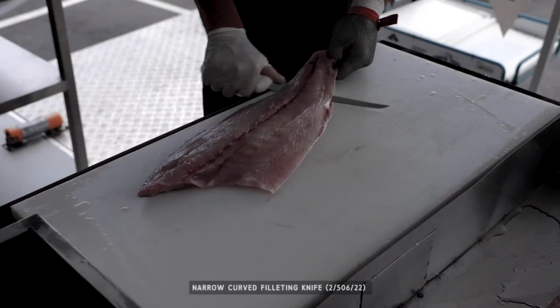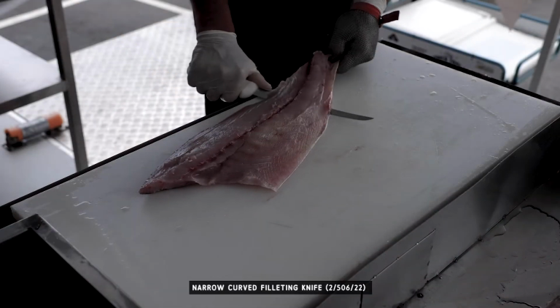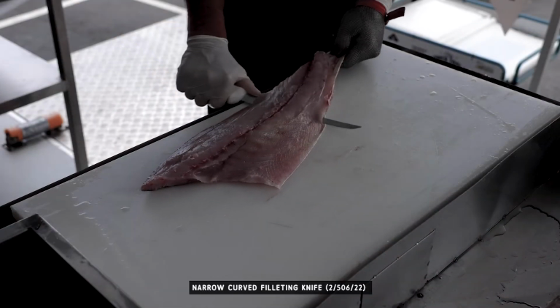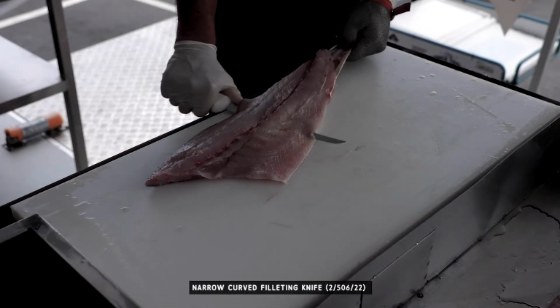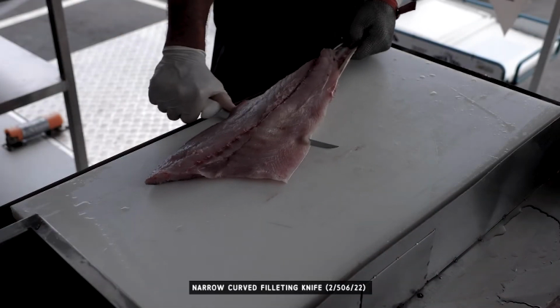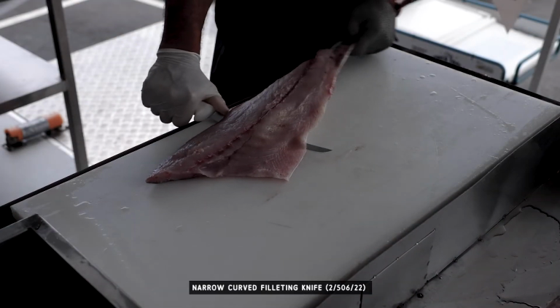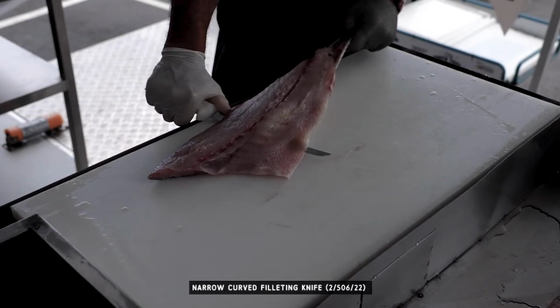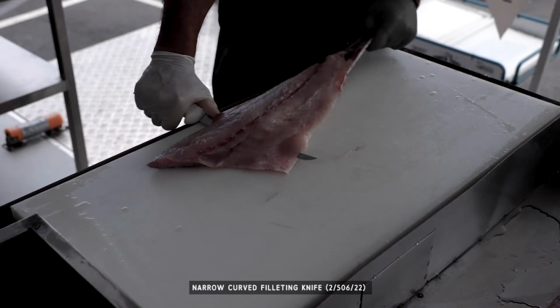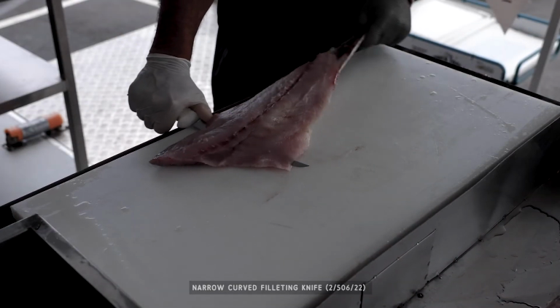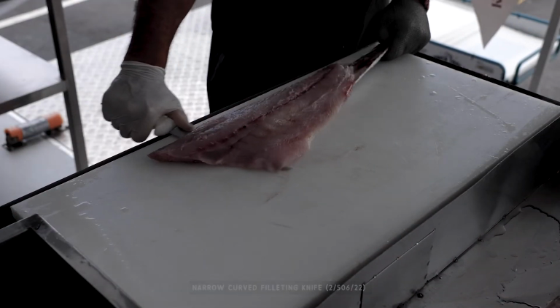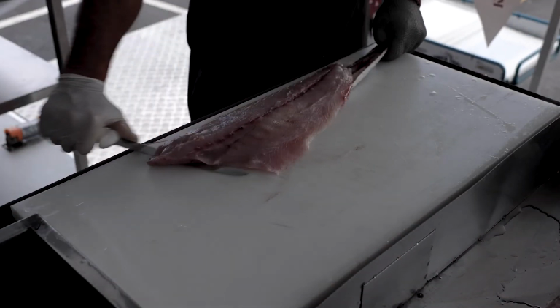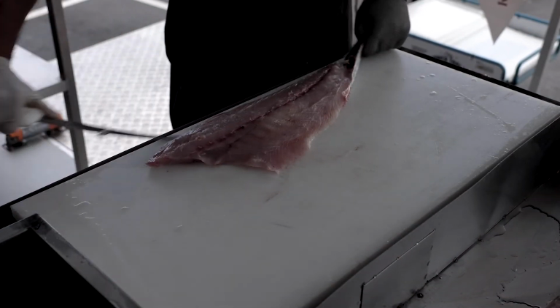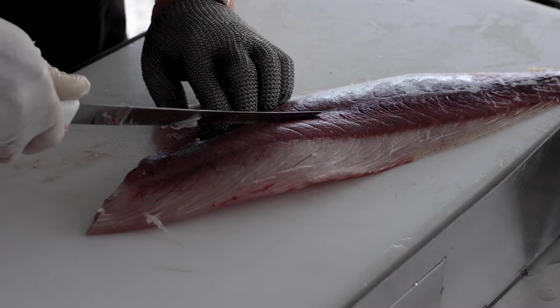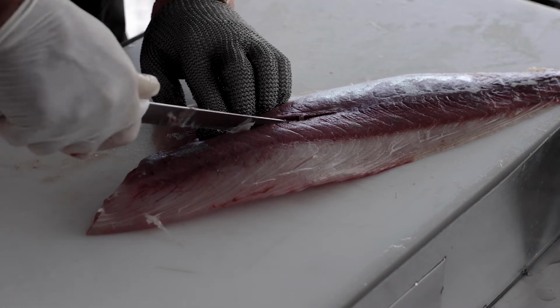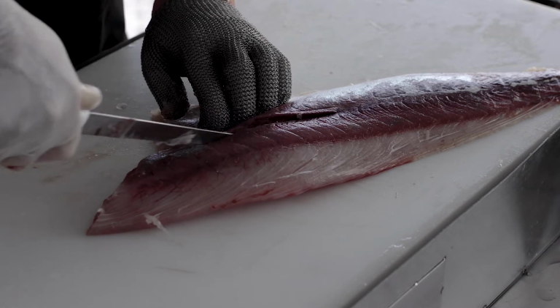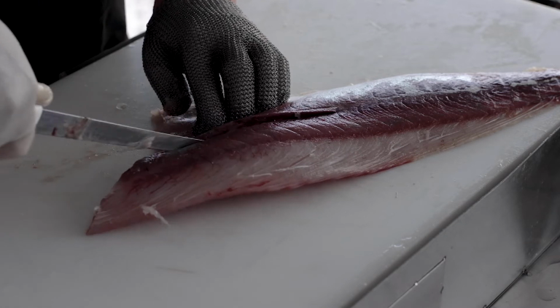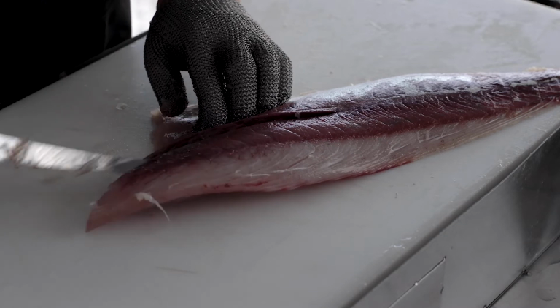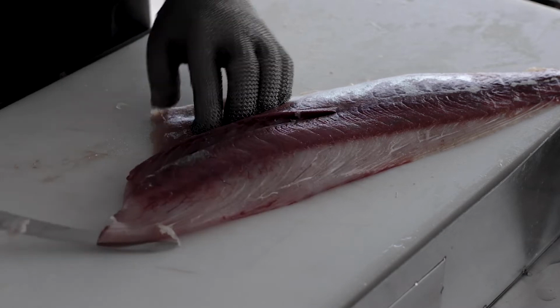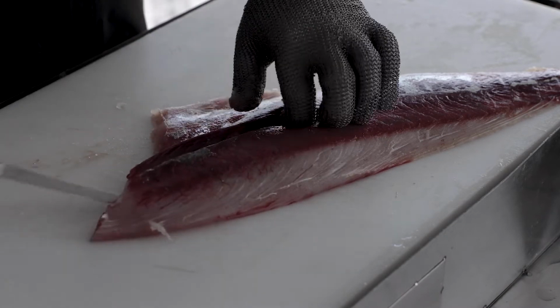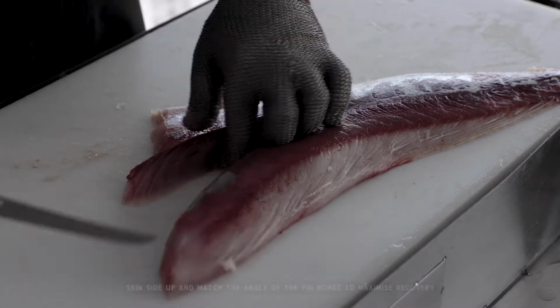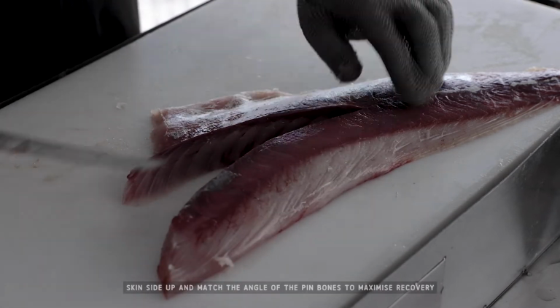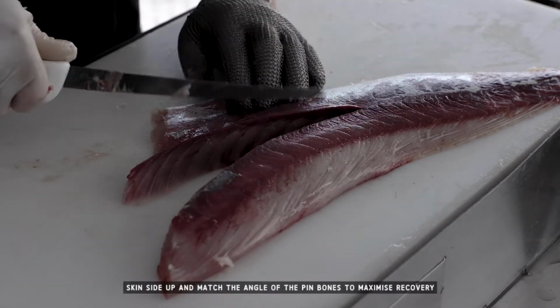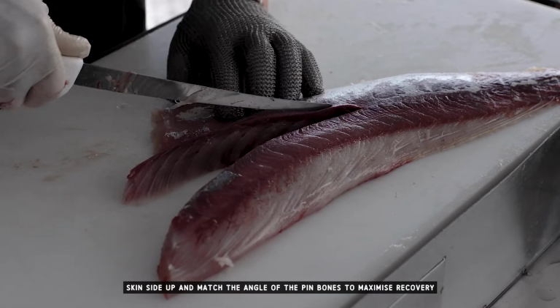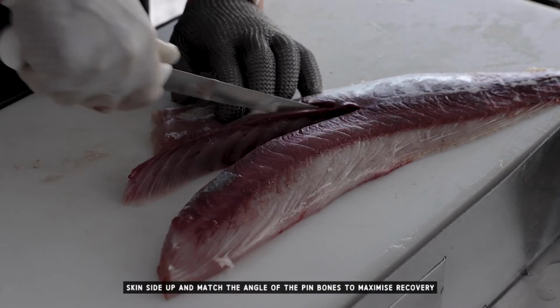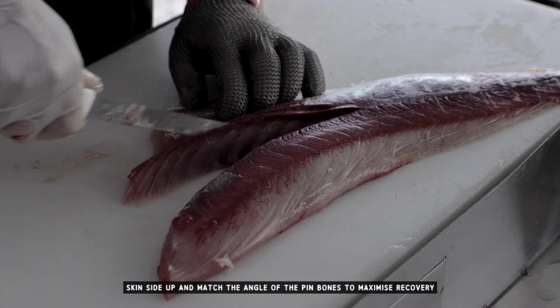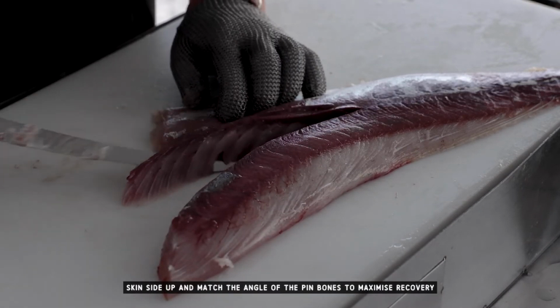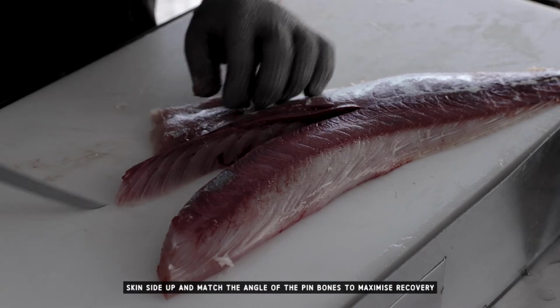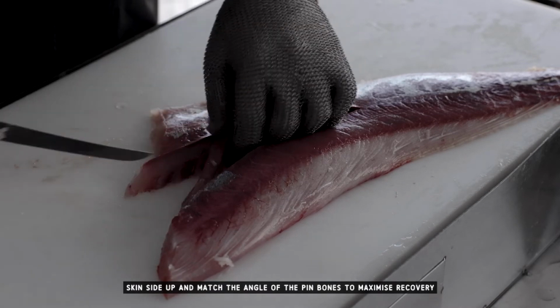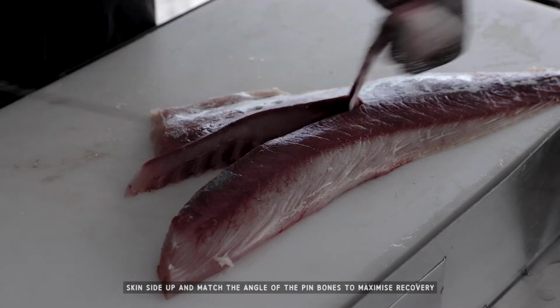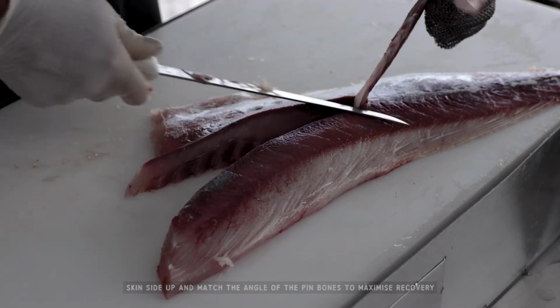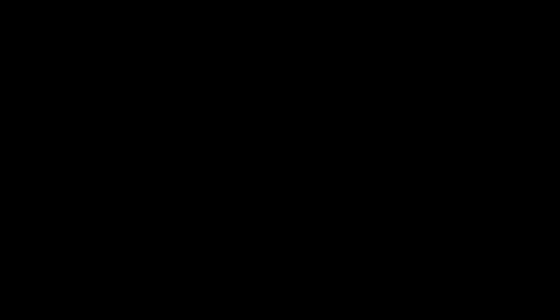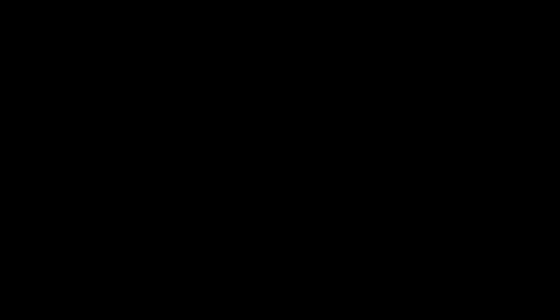Kingfish can be more difficult to skin than other fish, so take your time, use a sharp knife and pull the fillet towards you. When removing the pin bones, skin side up, and angle your knife to match the direction of the bones.